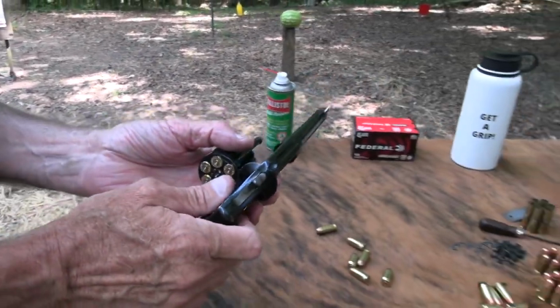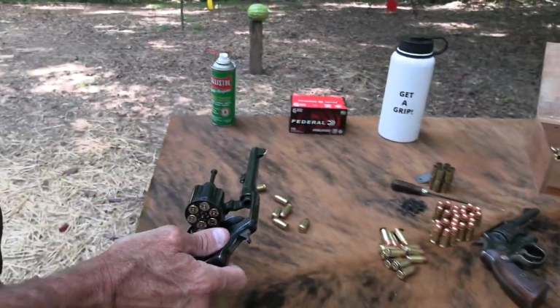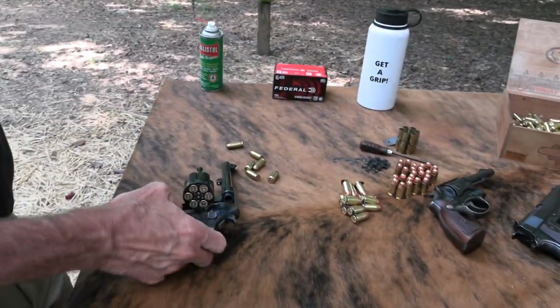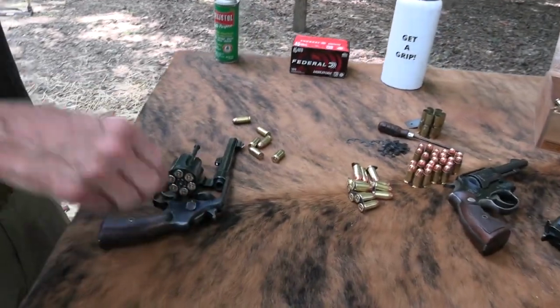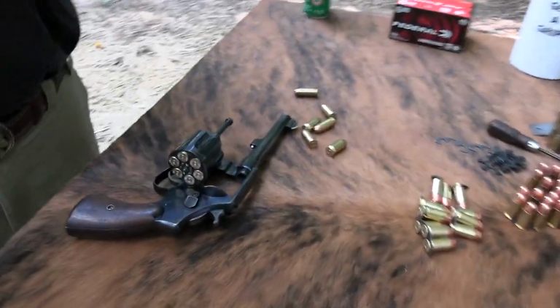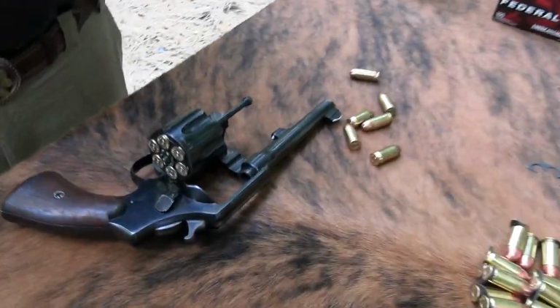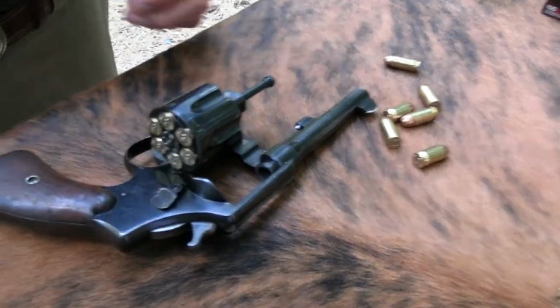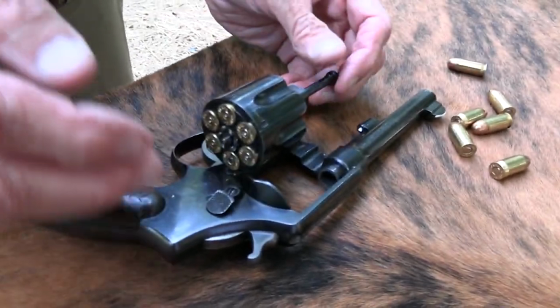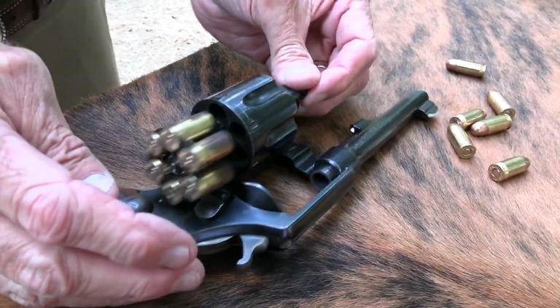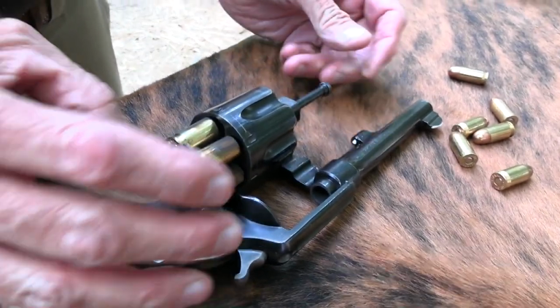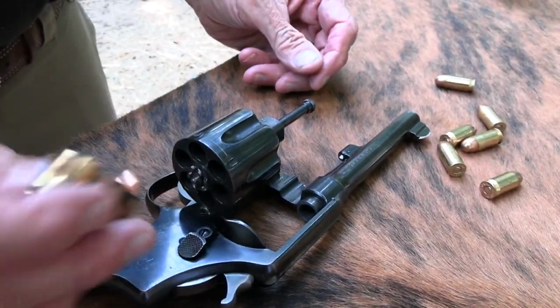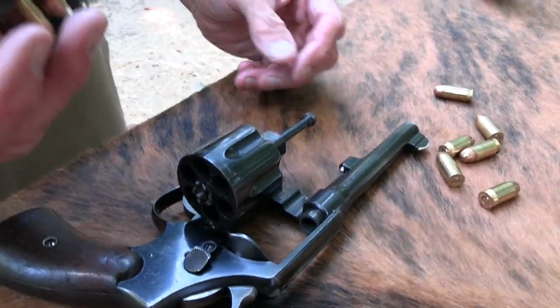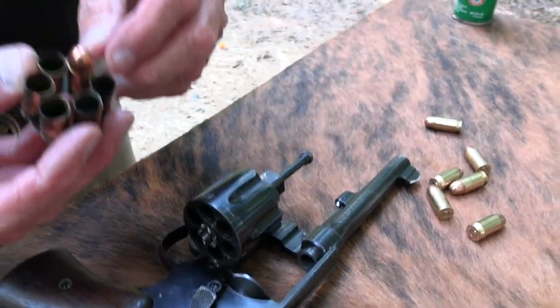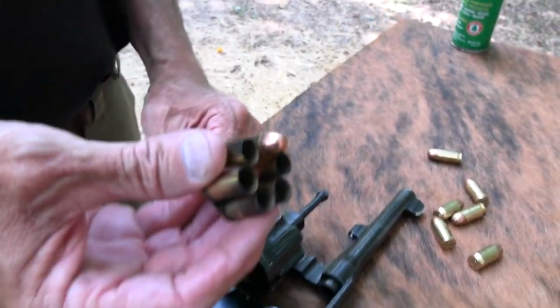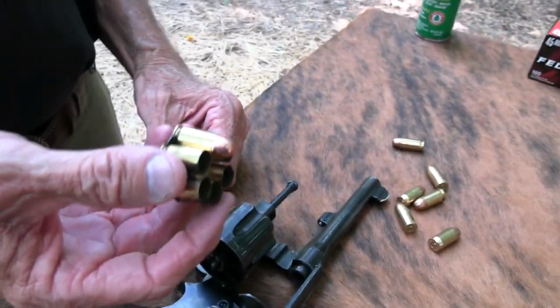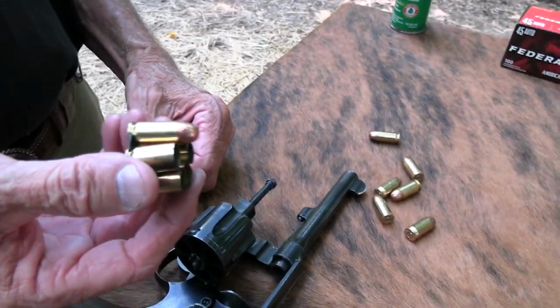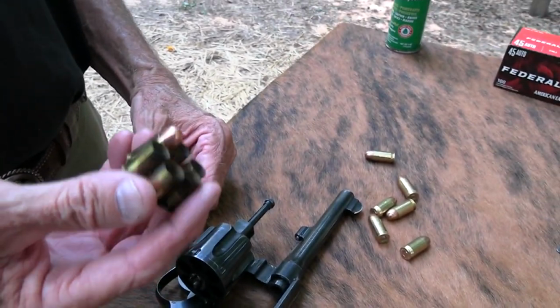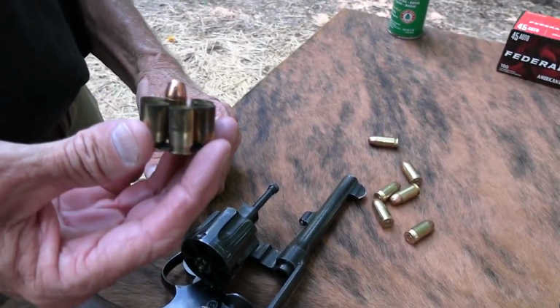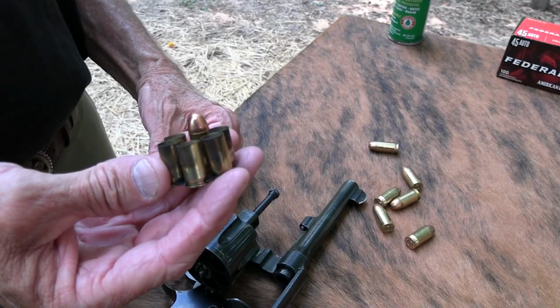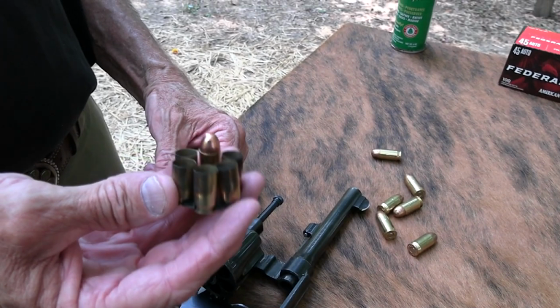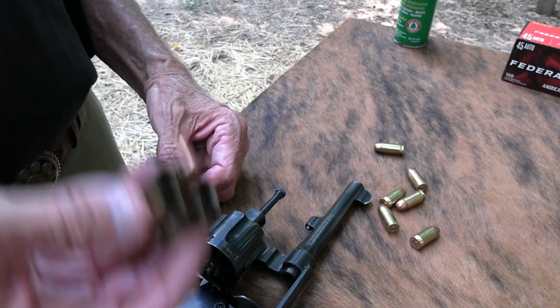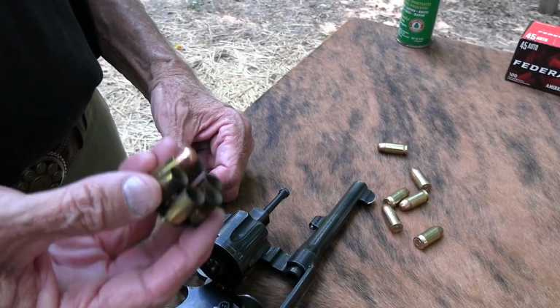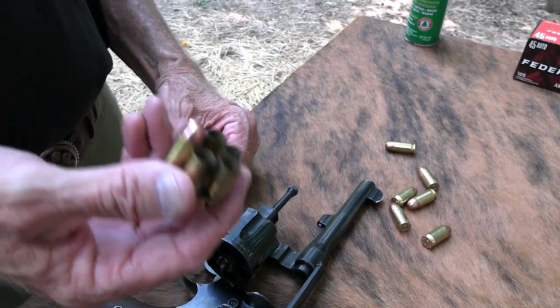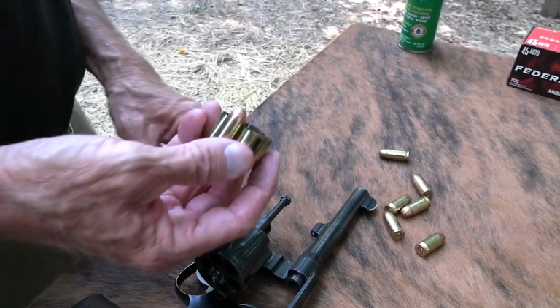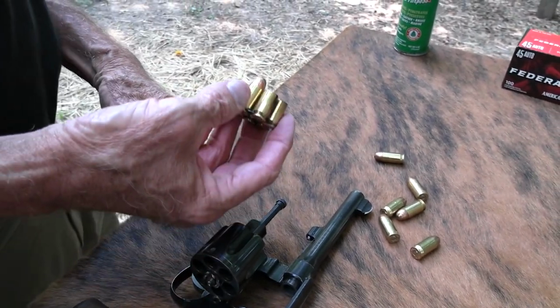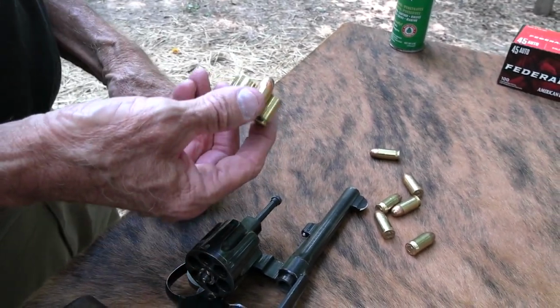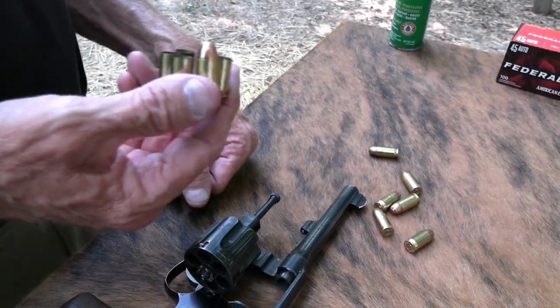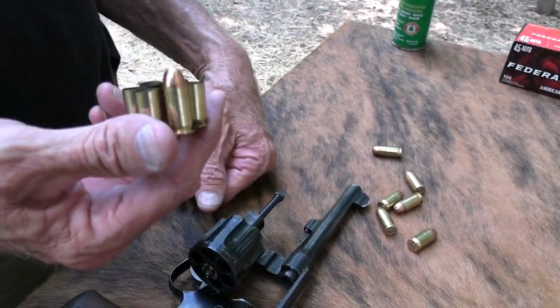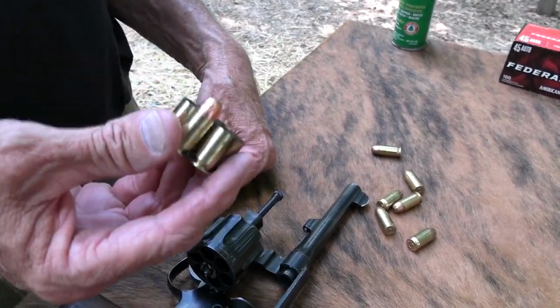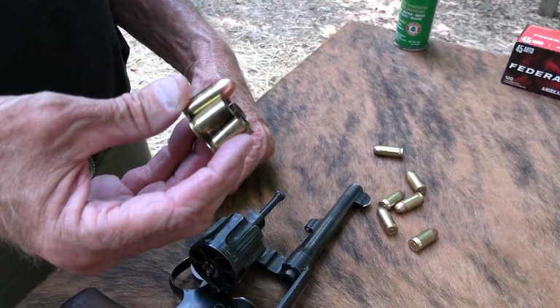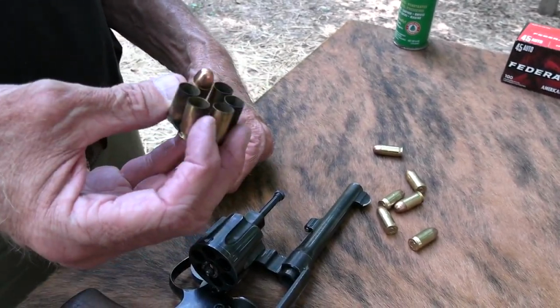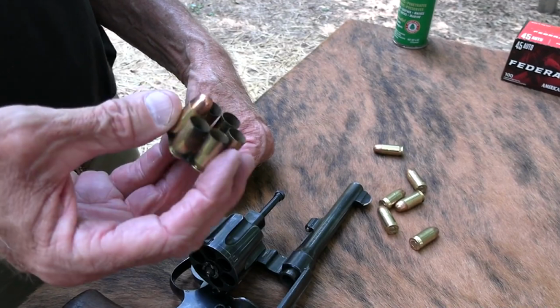Yes, this is the Model 1917. Oh, I had another round! Wow — did I really miscount my rounds? I thought I was almost empty.